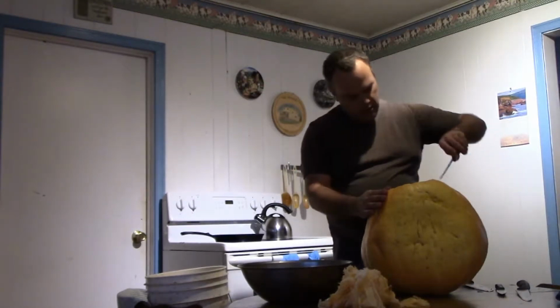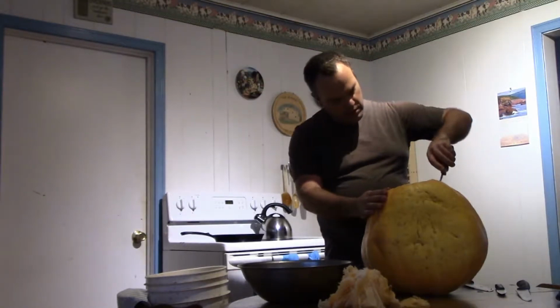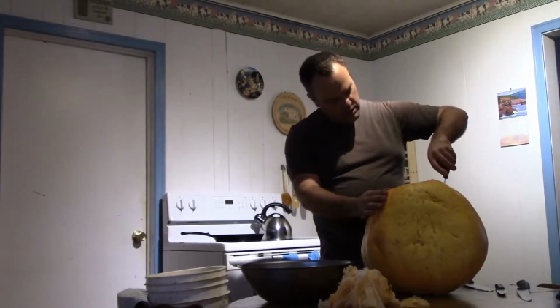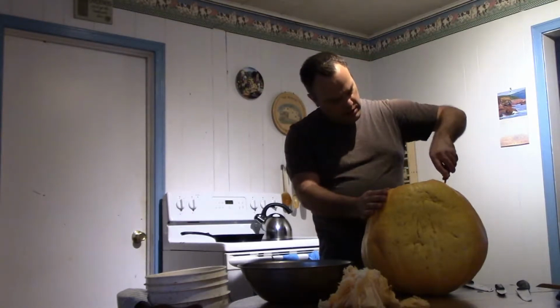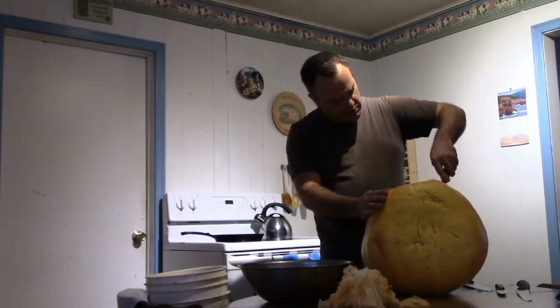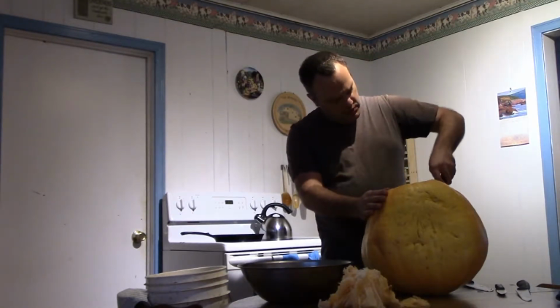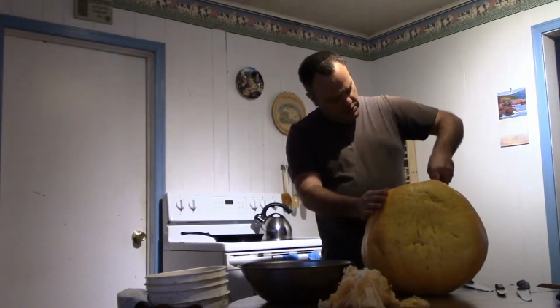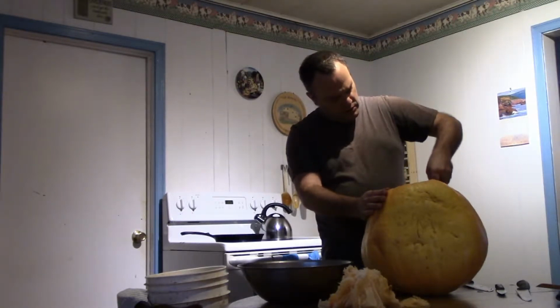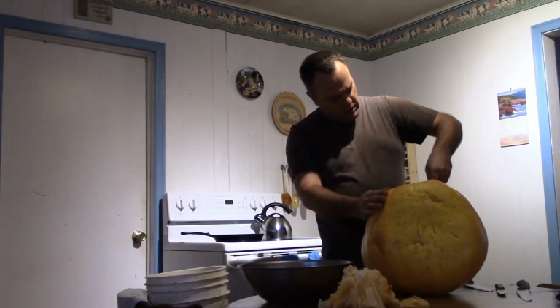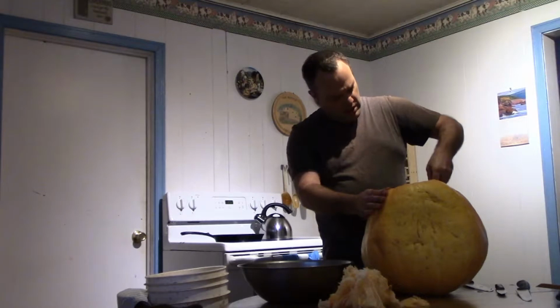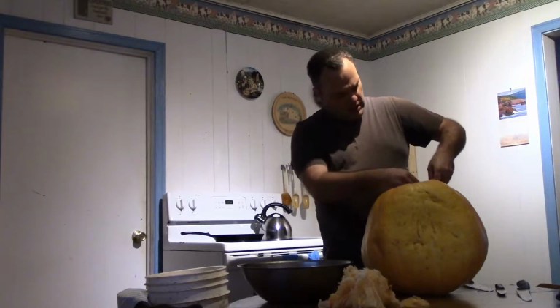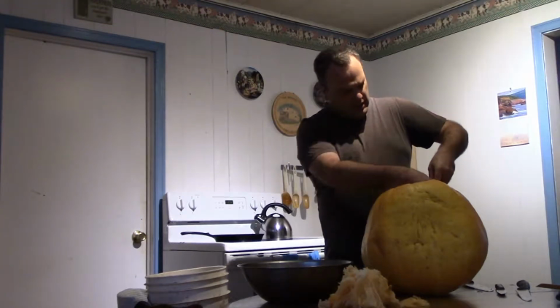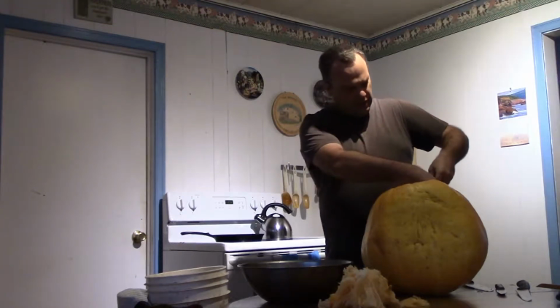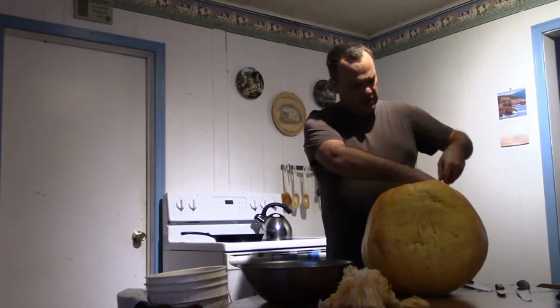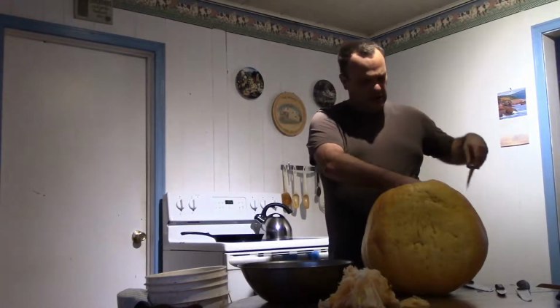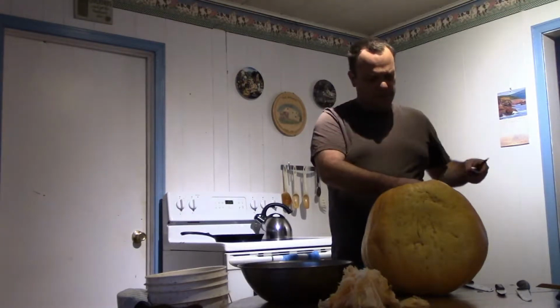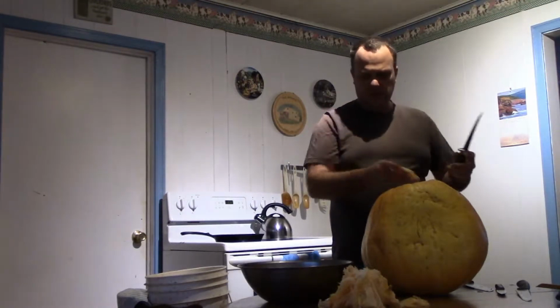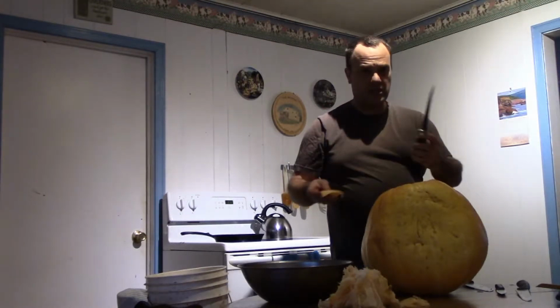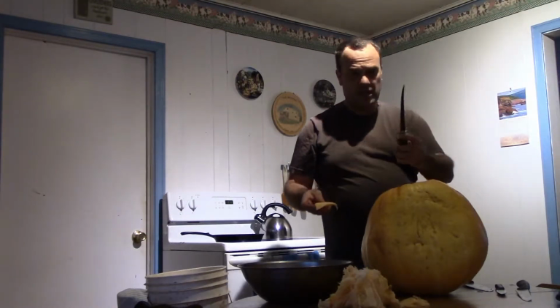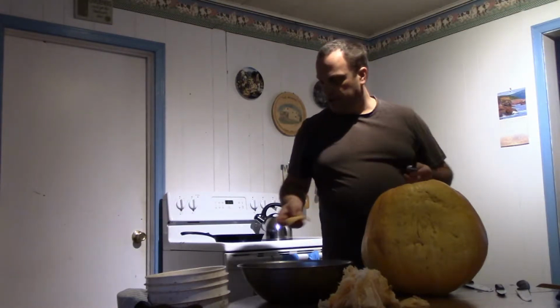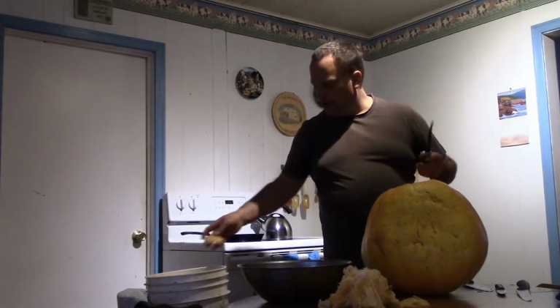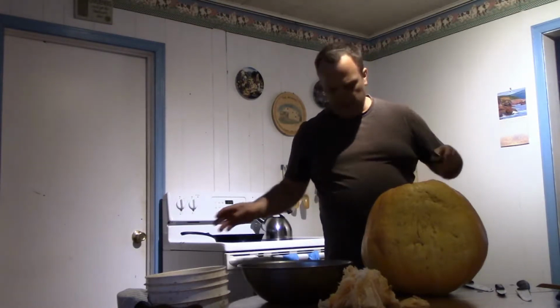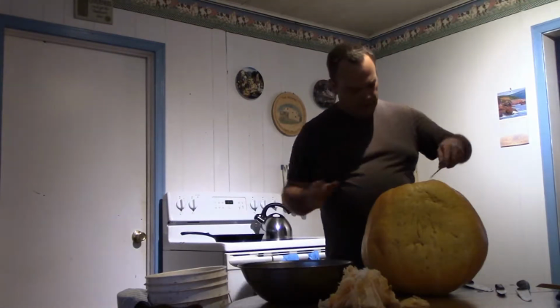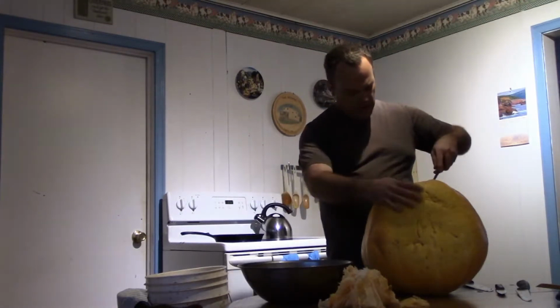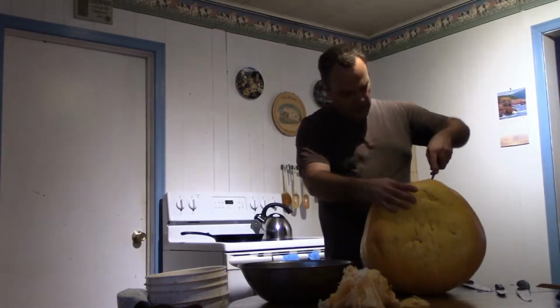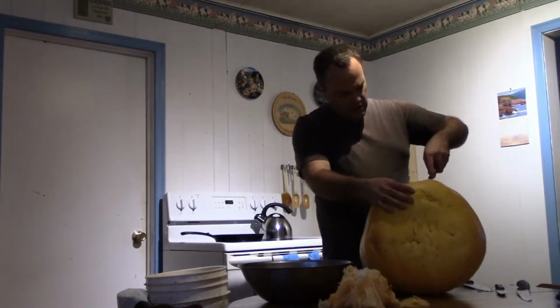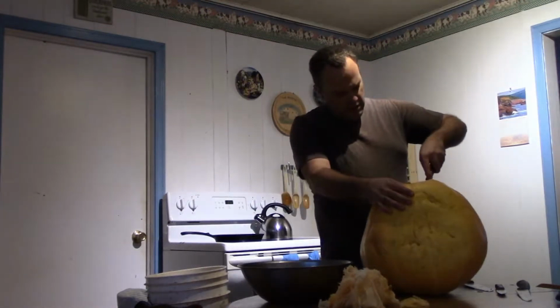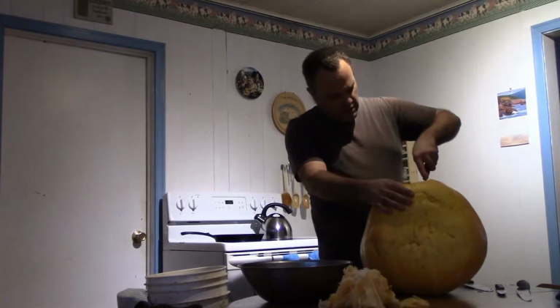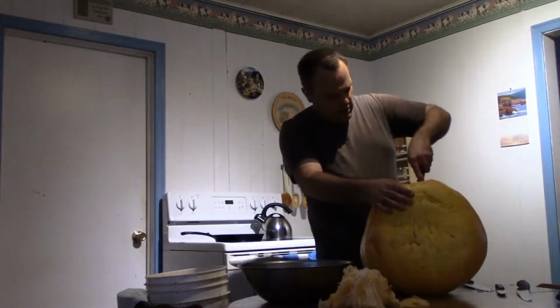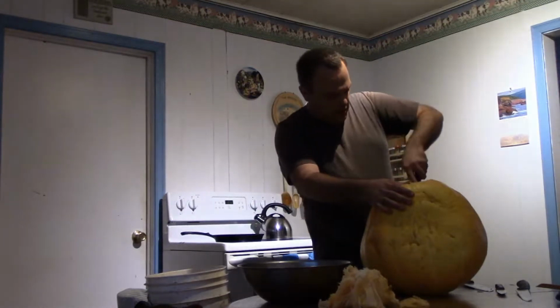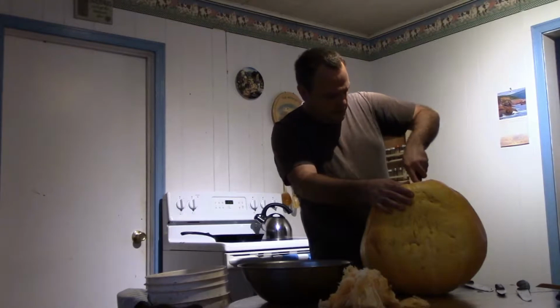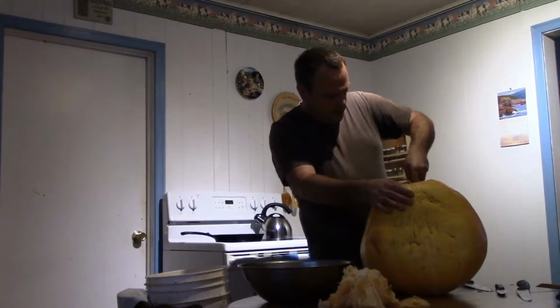The reason I took out the filleting knife is because it's a thin knife and I can cut curves with it.